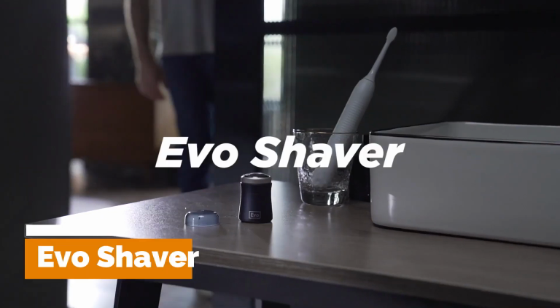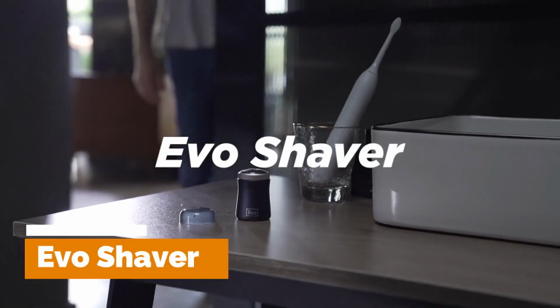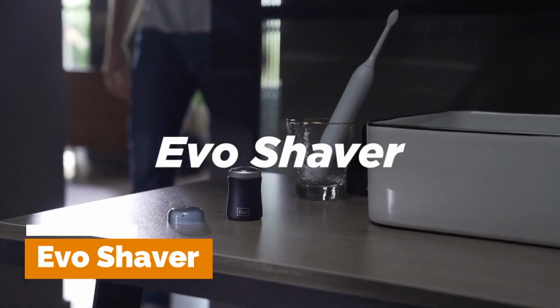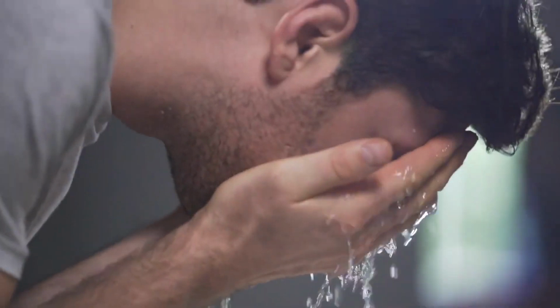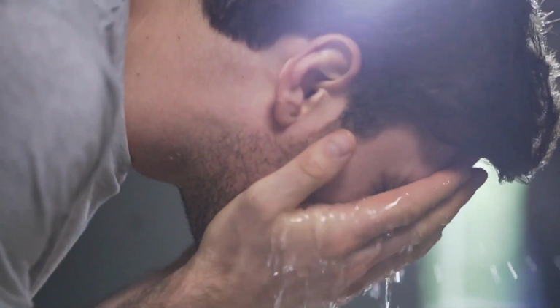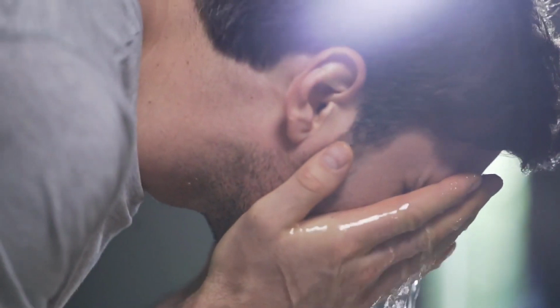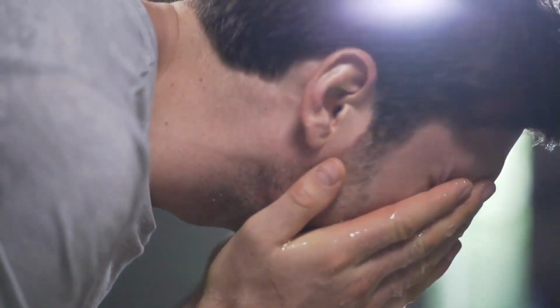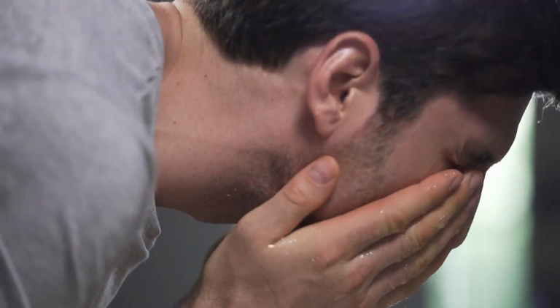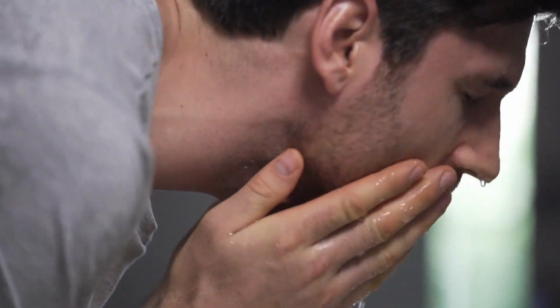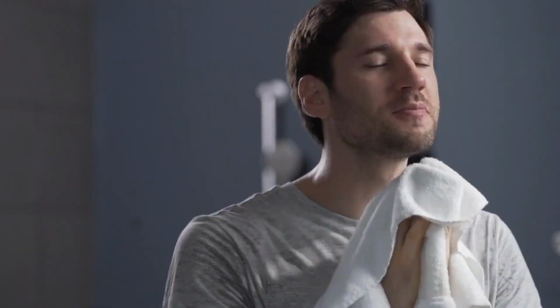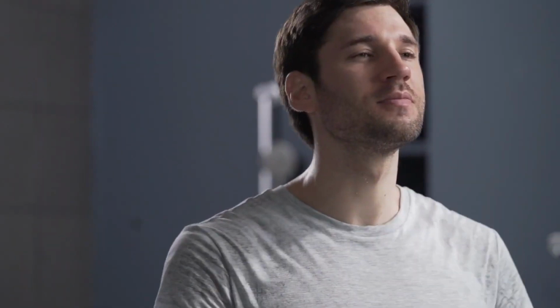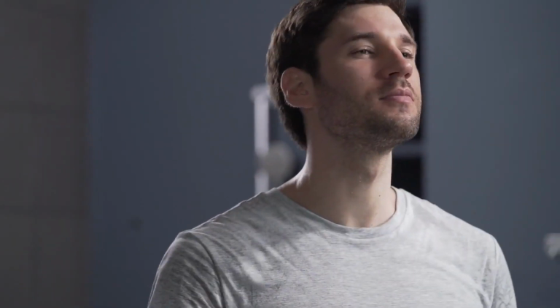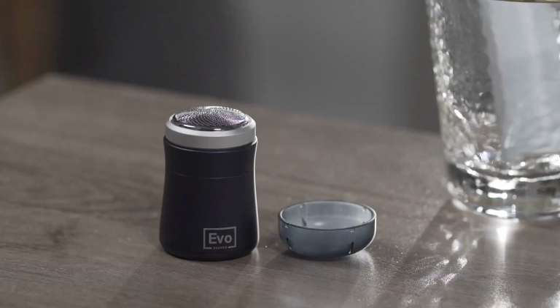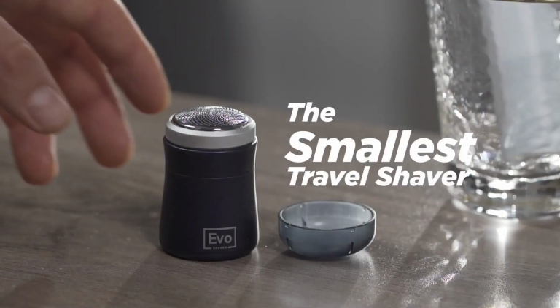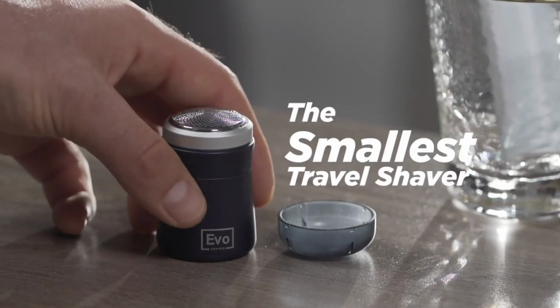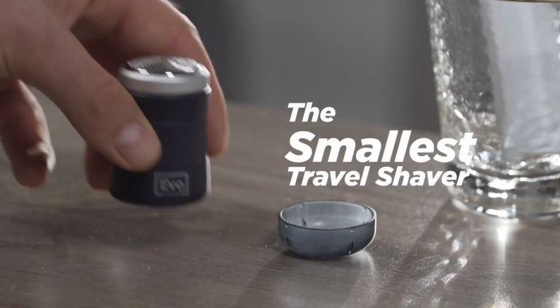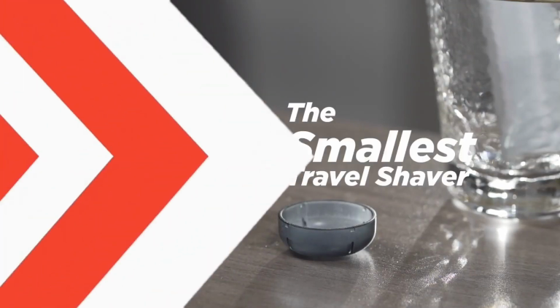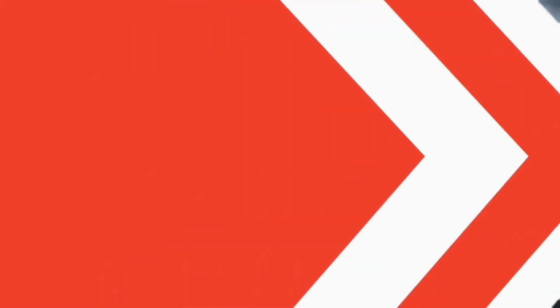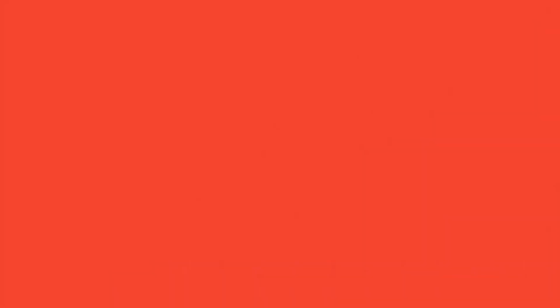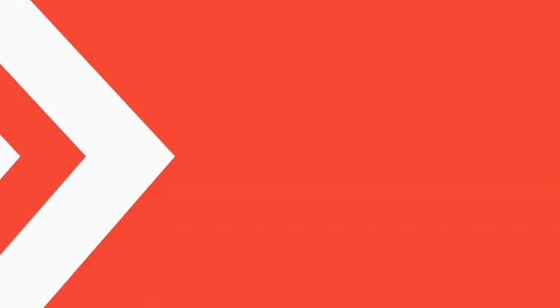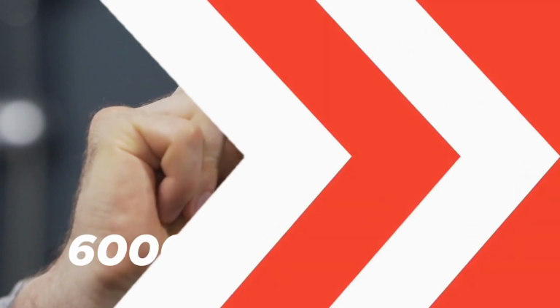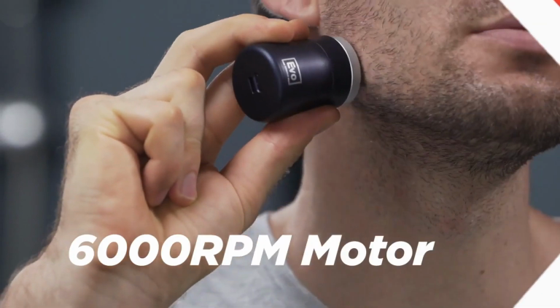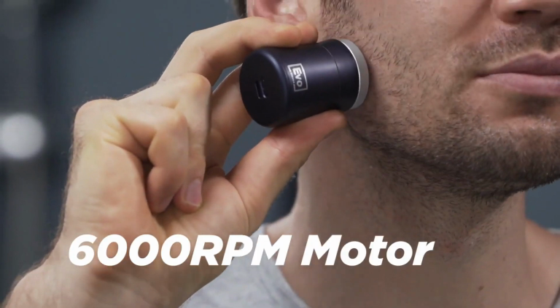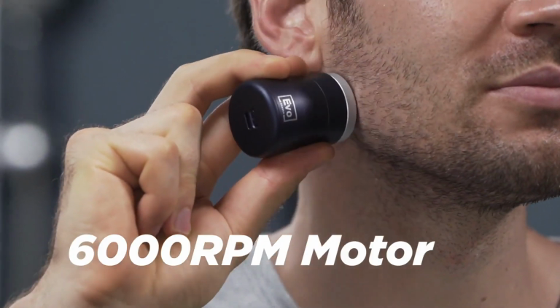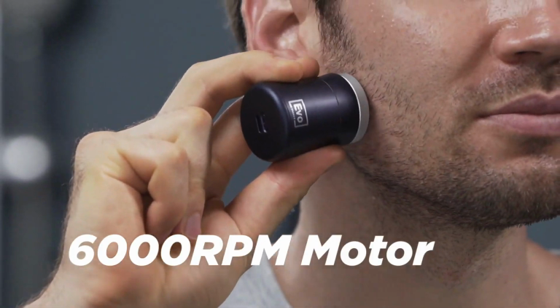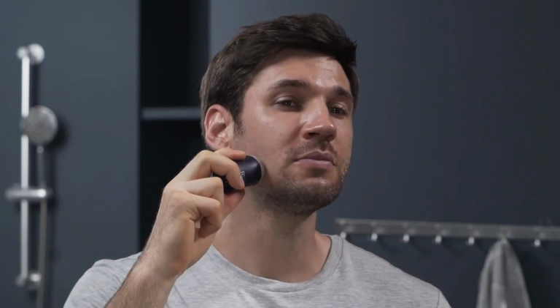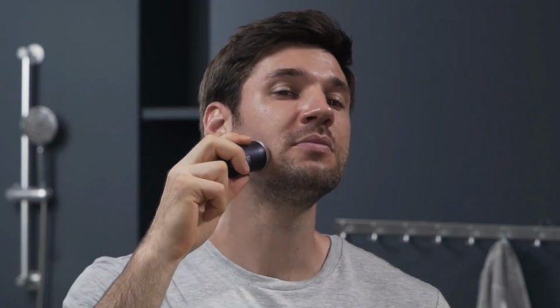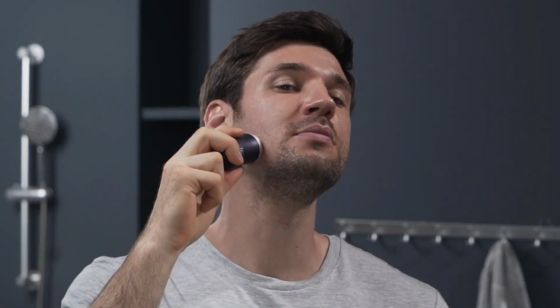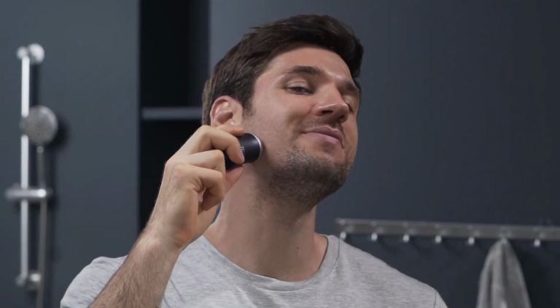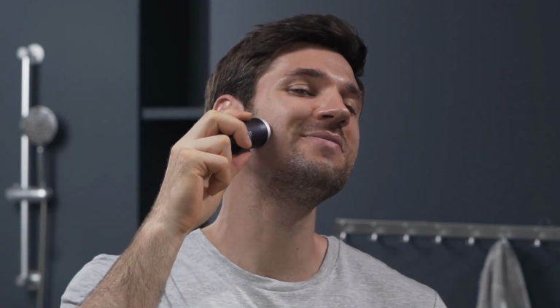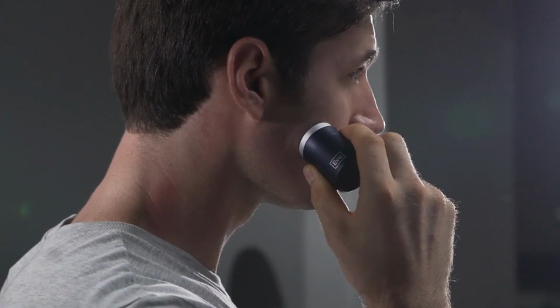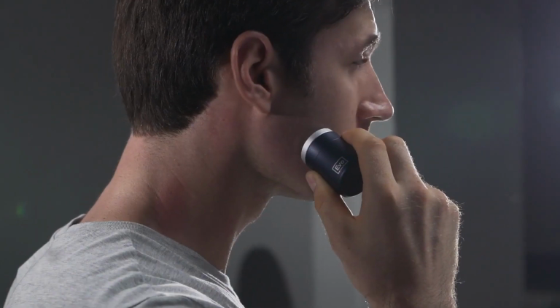Evo Shaver. The Evo Shaver is a high-performance electric shaver that offers a close, smooth shave for a comfortable grooming experience. It features advanced technology such as a multi-blade cutting system.